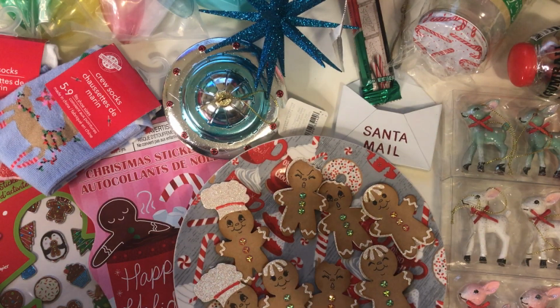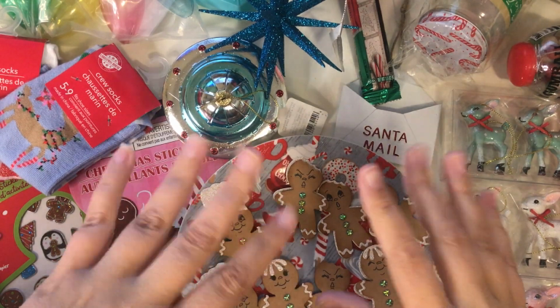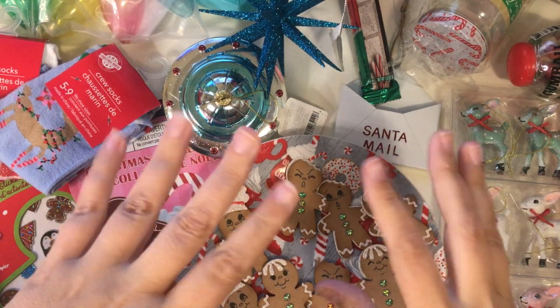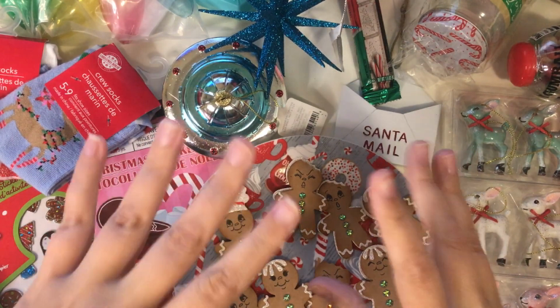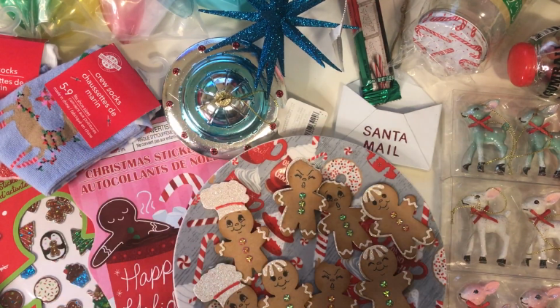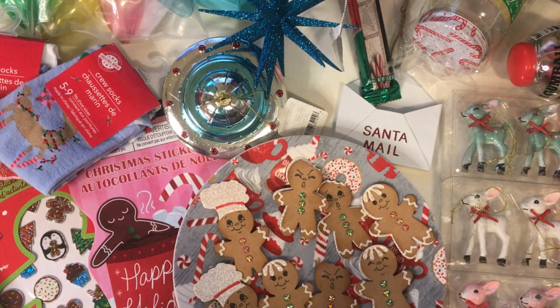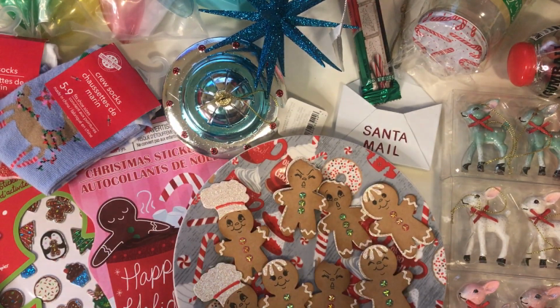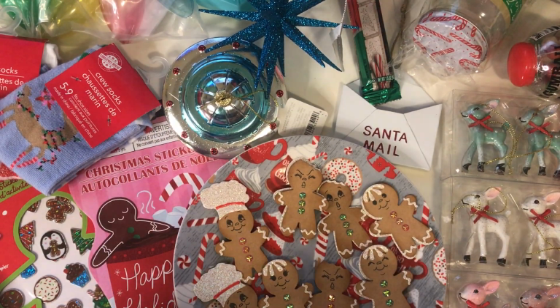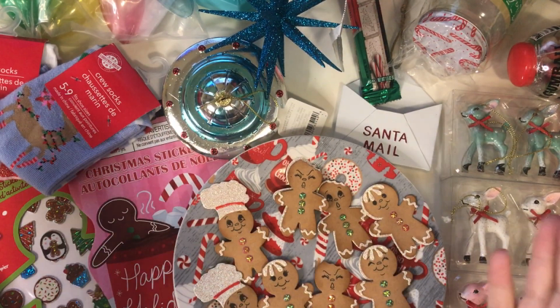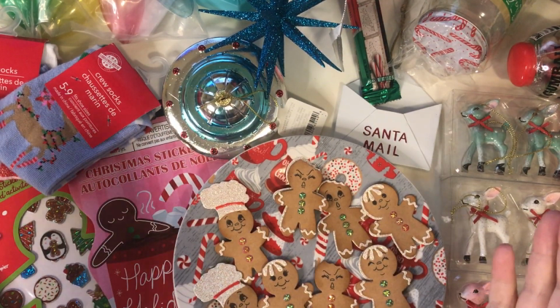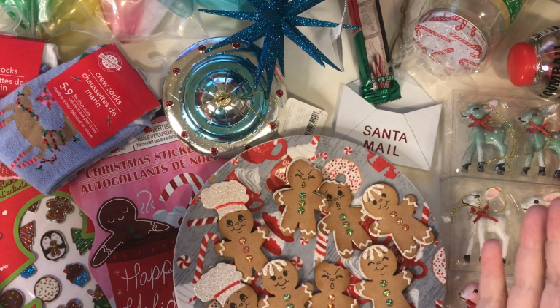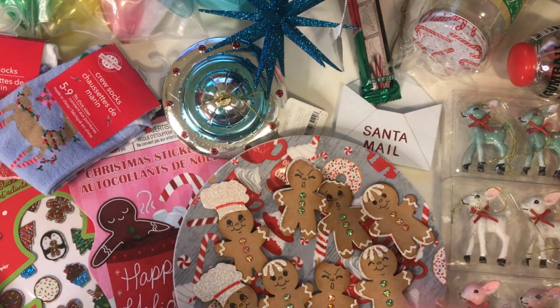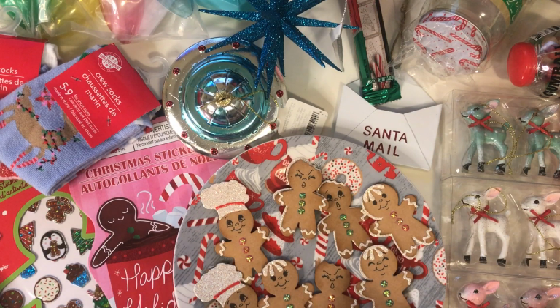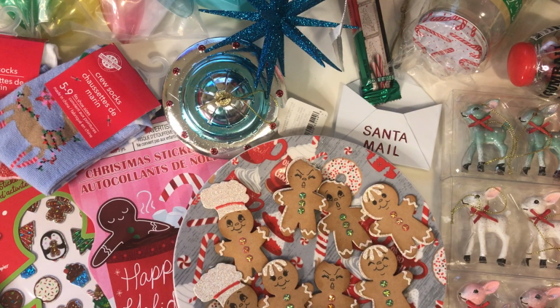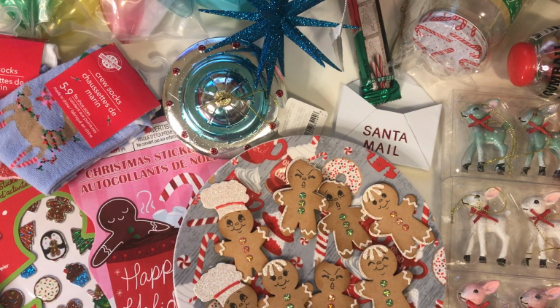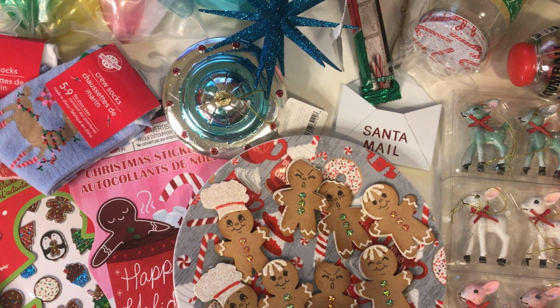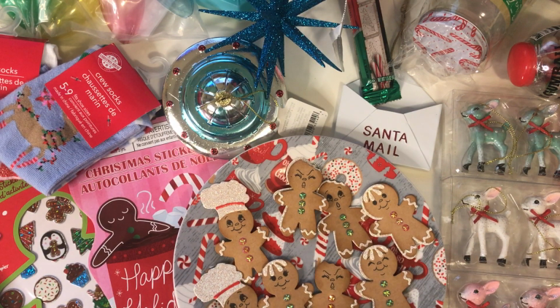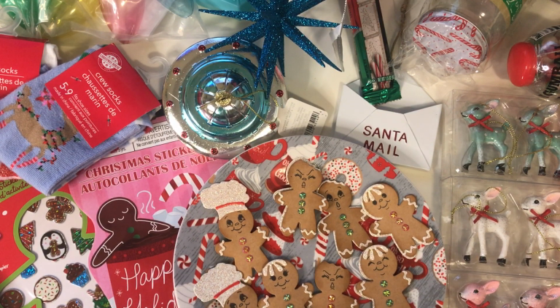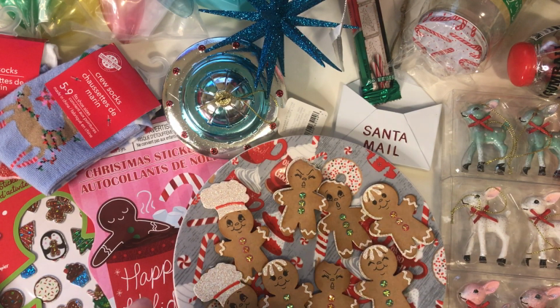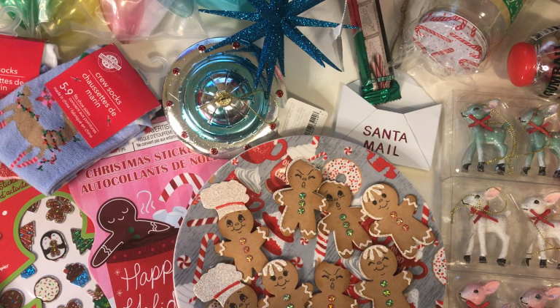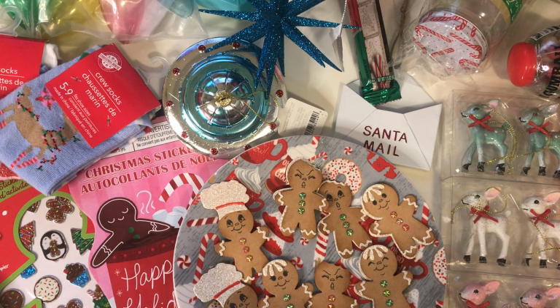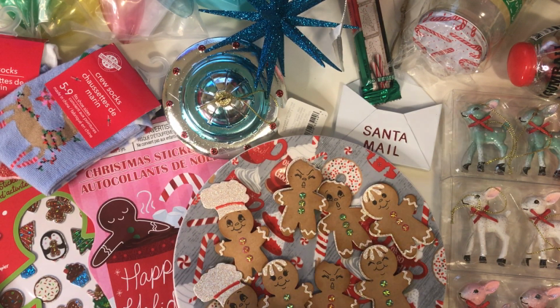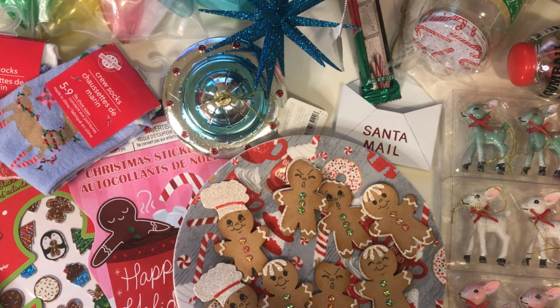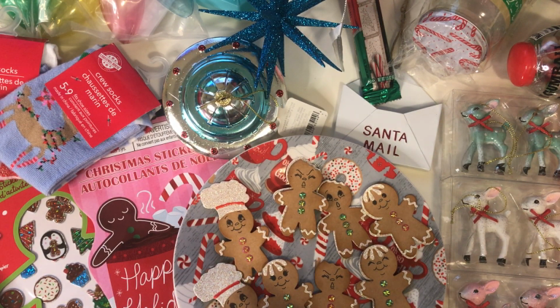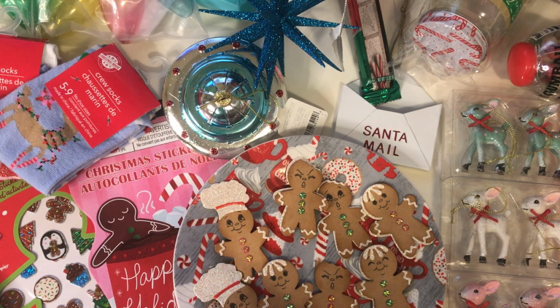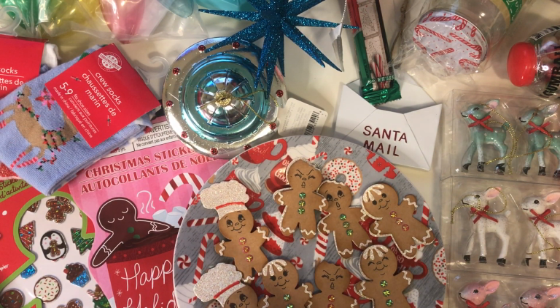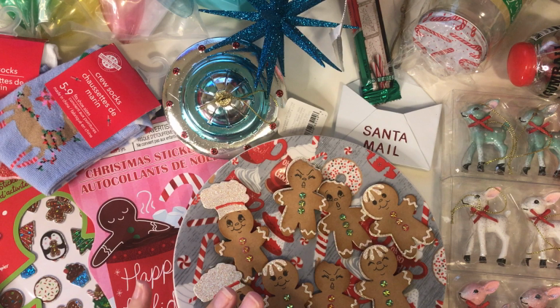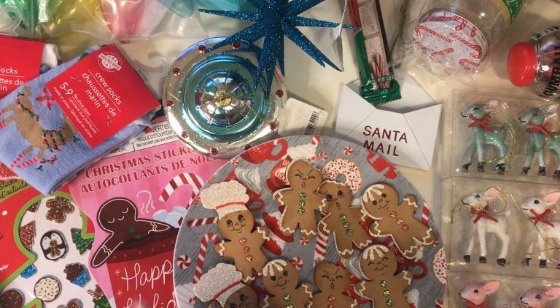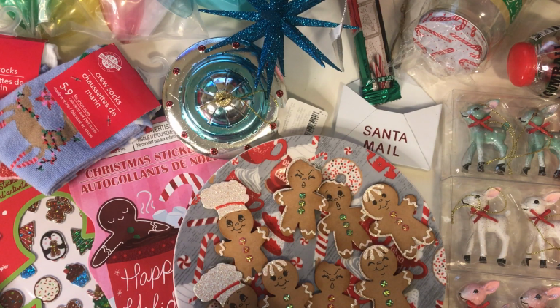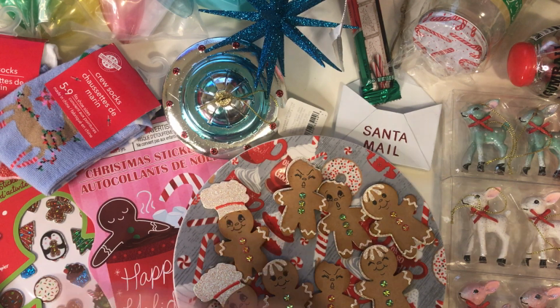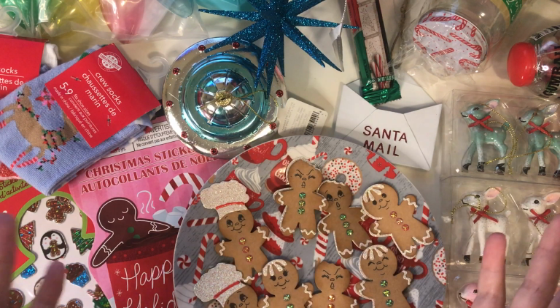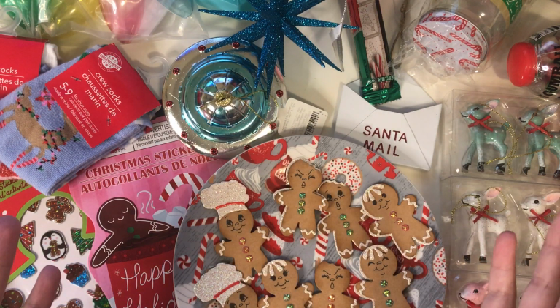Hi friends, it's me, Mary, and I'm back with another haul for you. Today I have a haul from Dollar Tree and from Target and a little bit from Simon Says Stamp. So let's go ahead and get started.